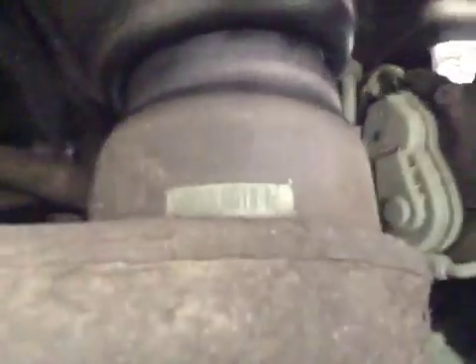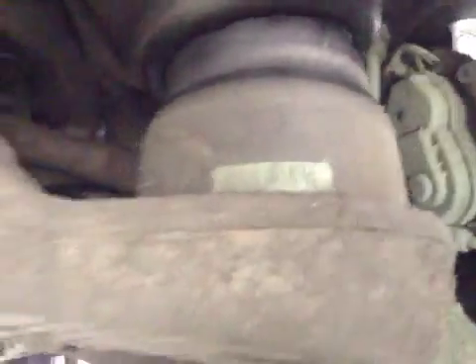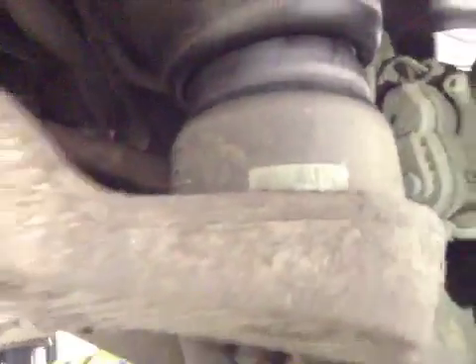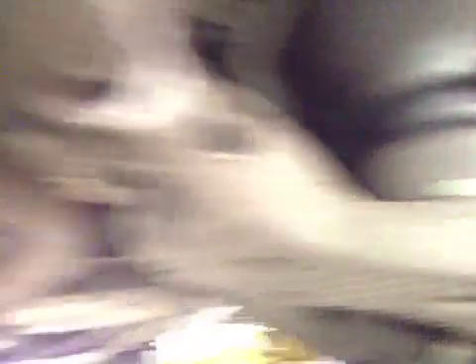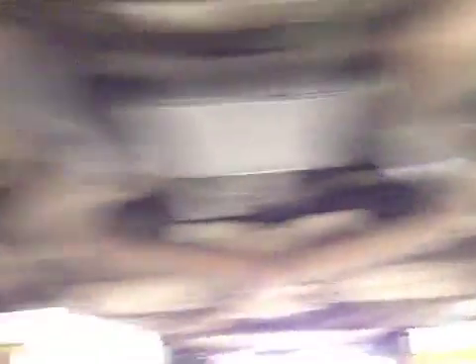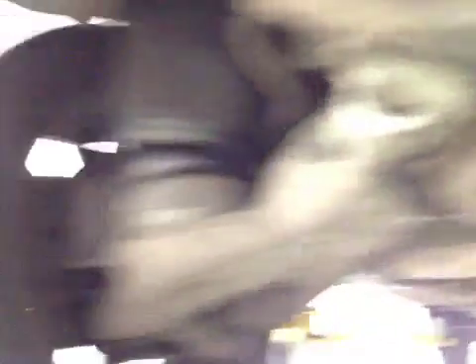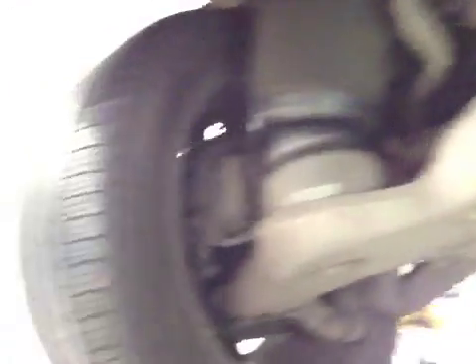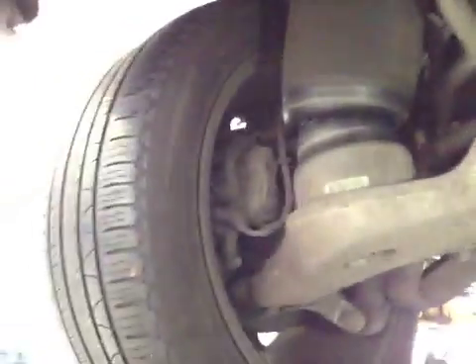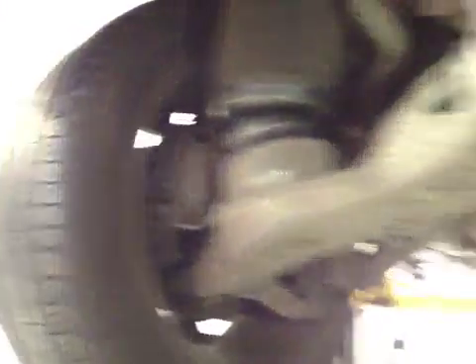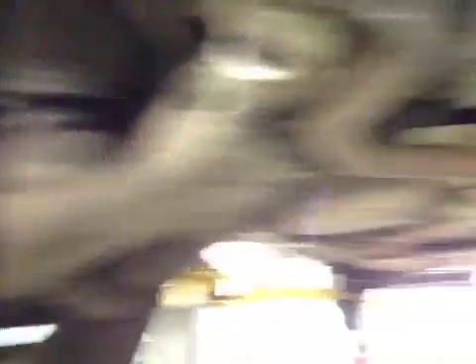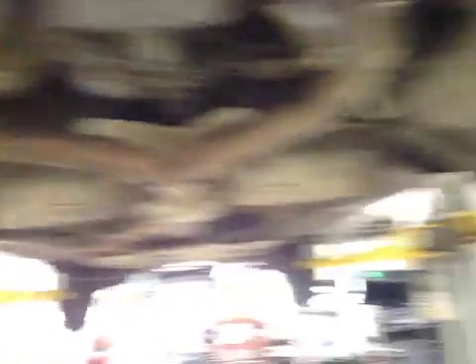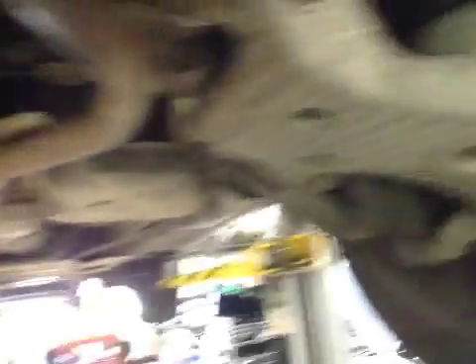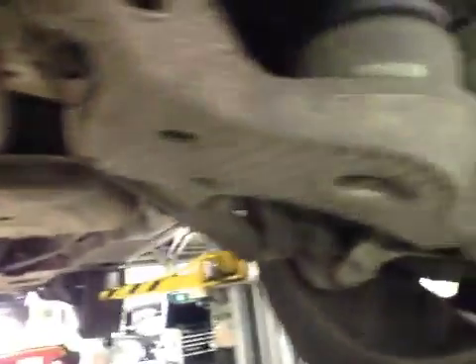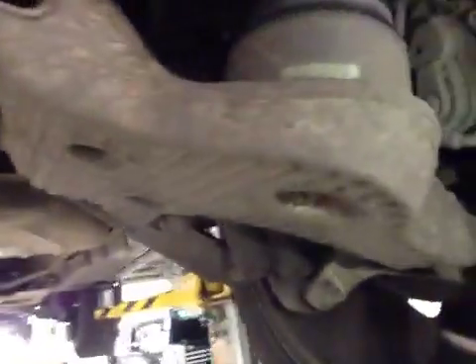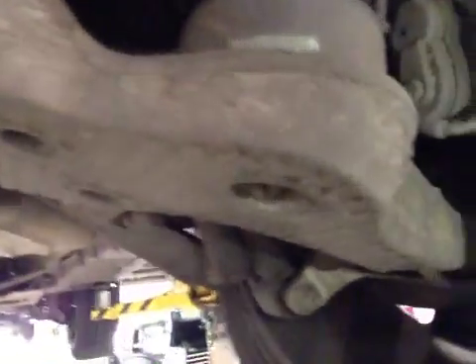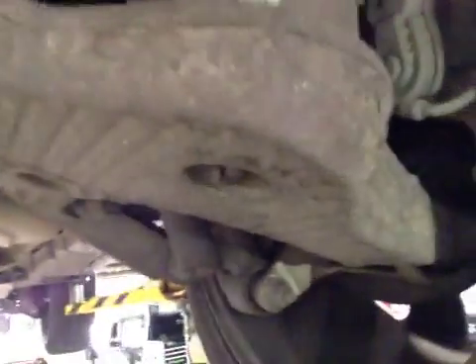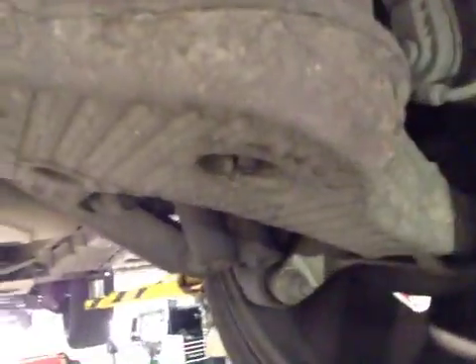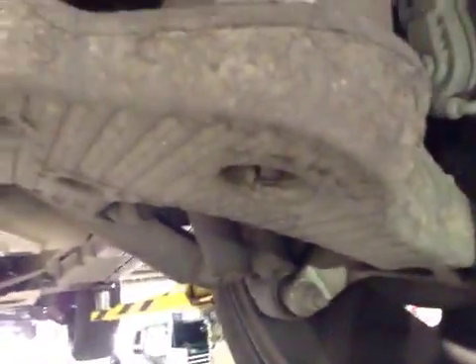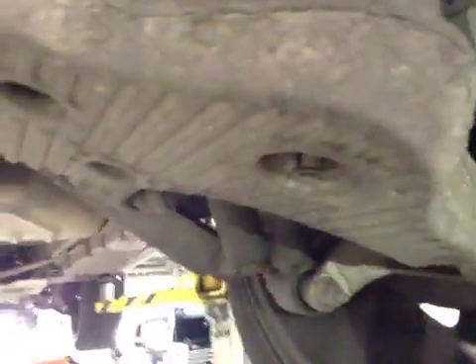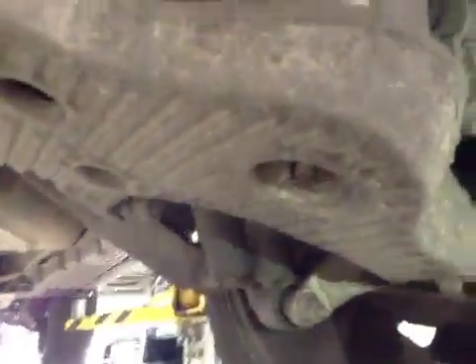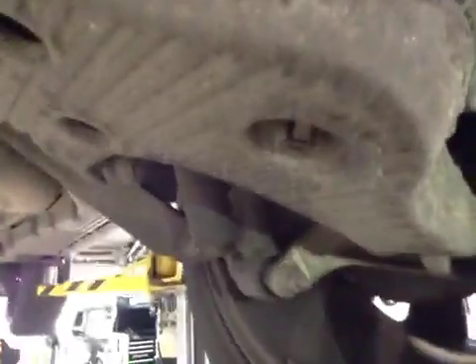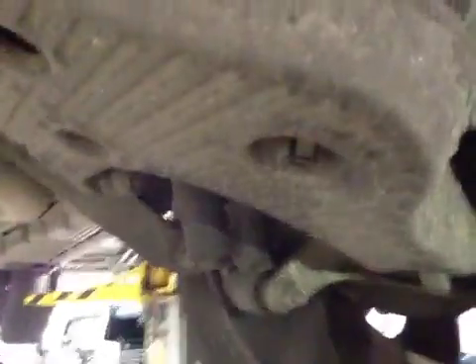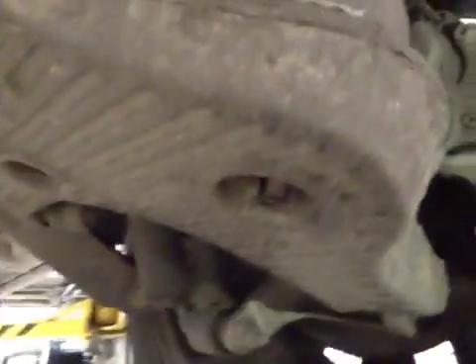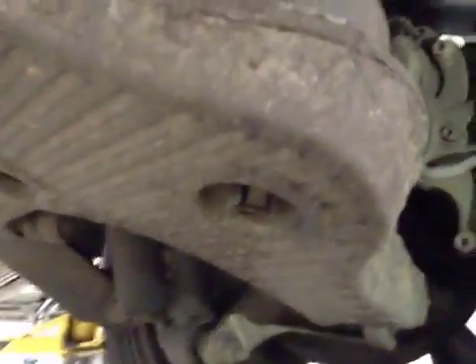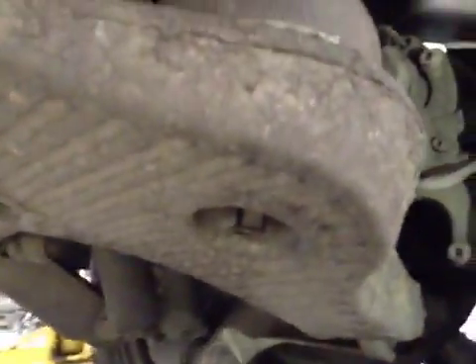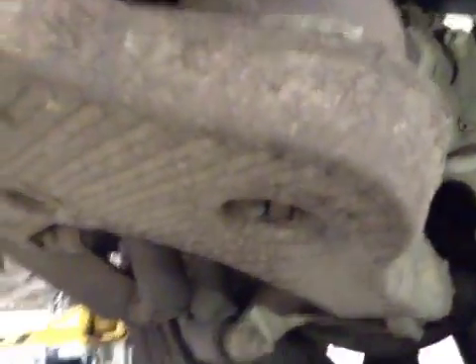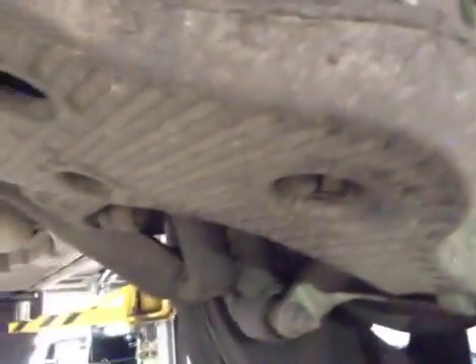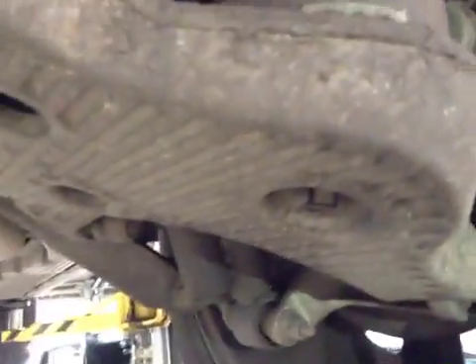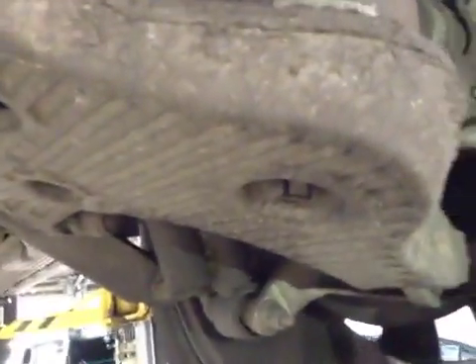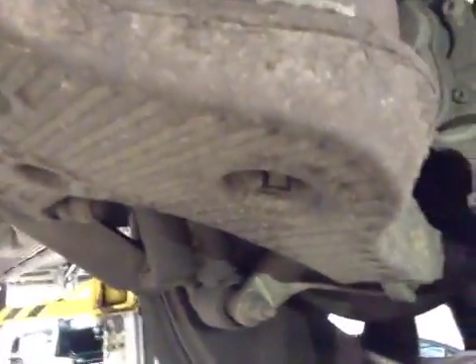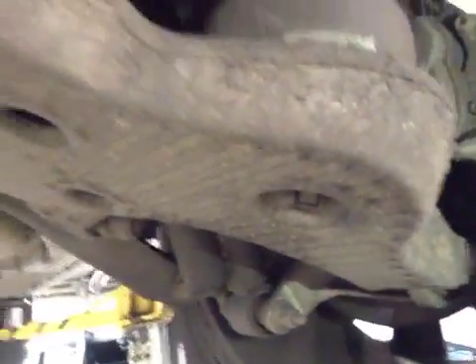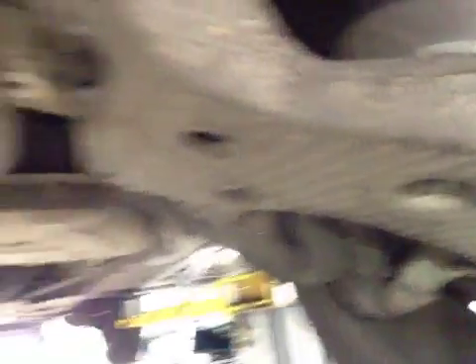Rear suspension is okay on both sides, same with the discs. The pads are in the red at 2mm, requires replacing urgently.